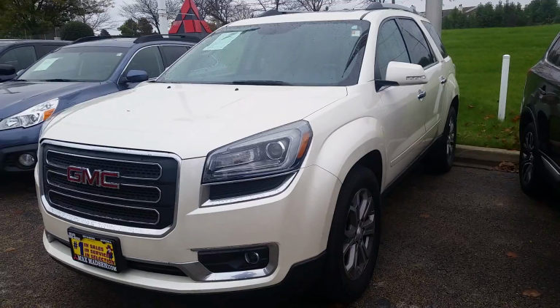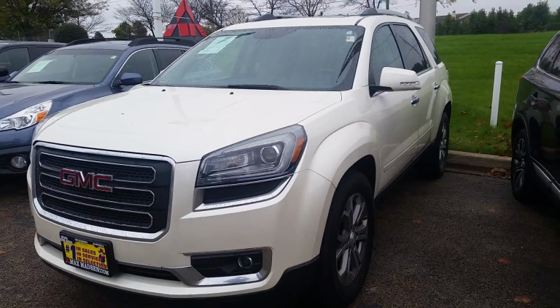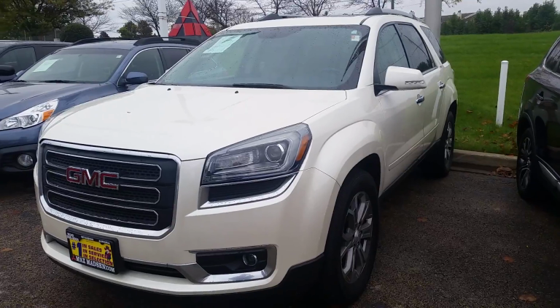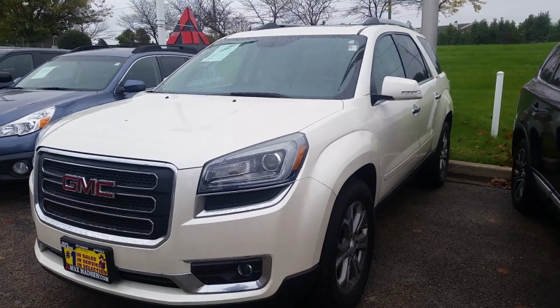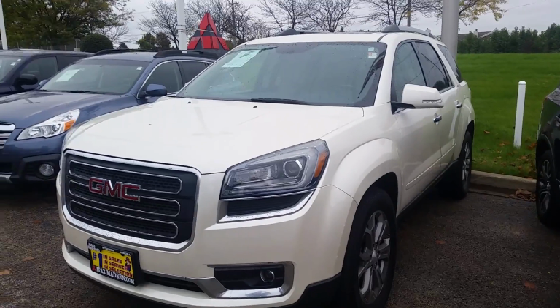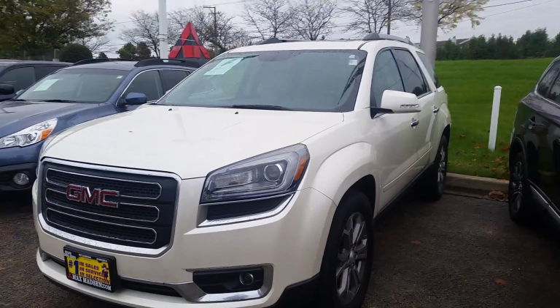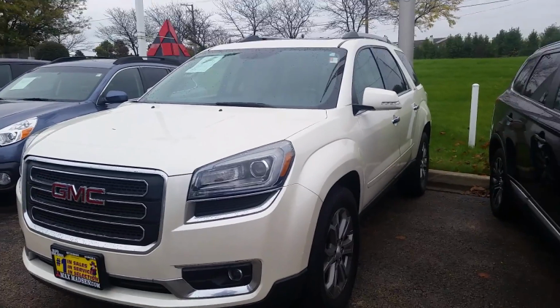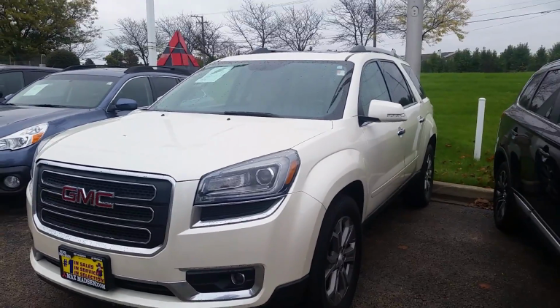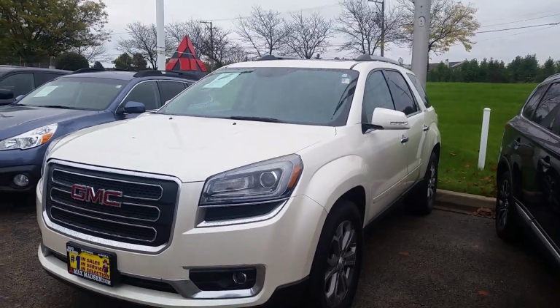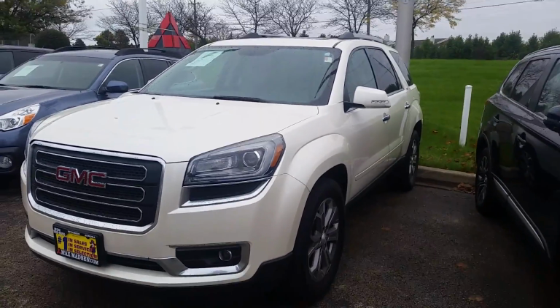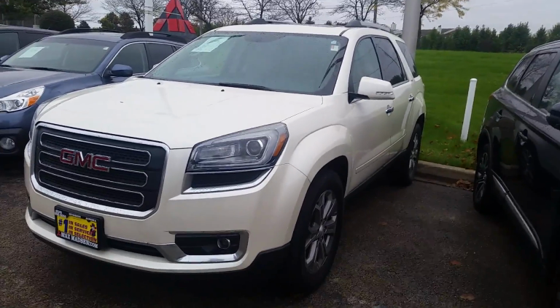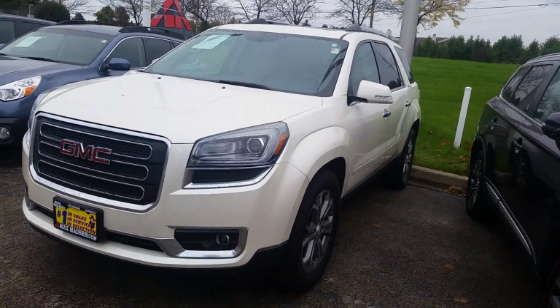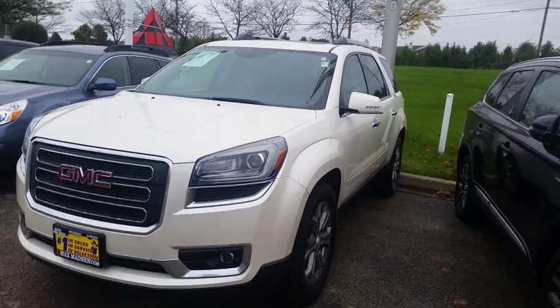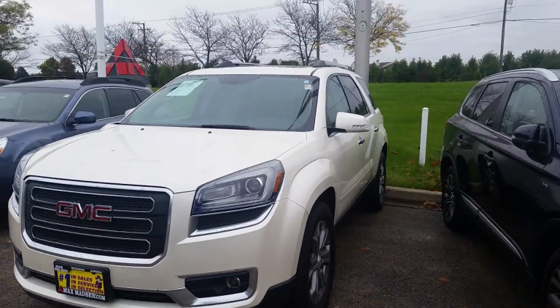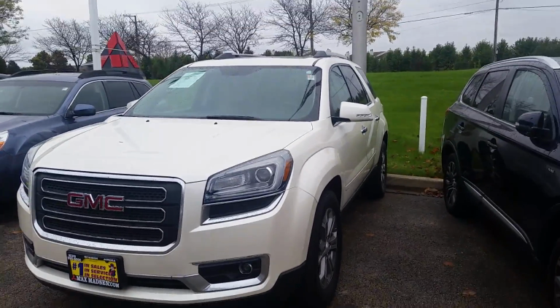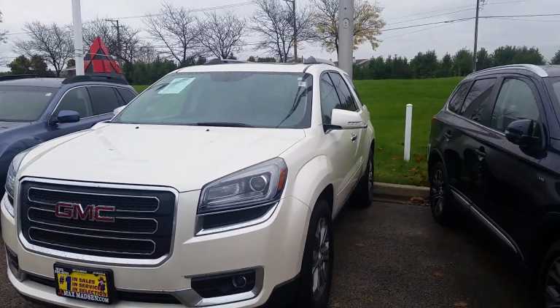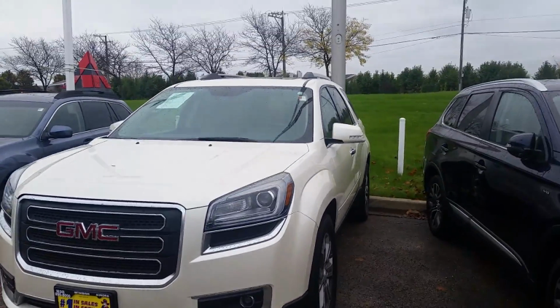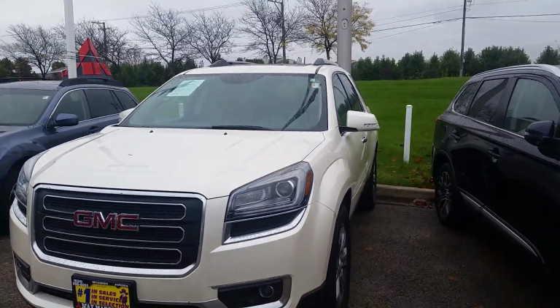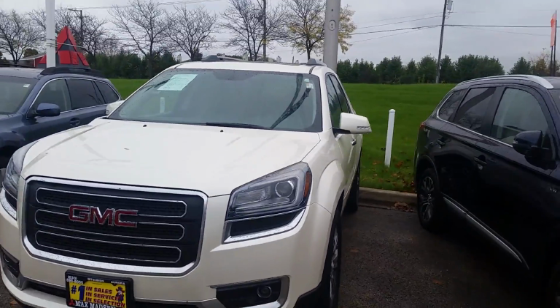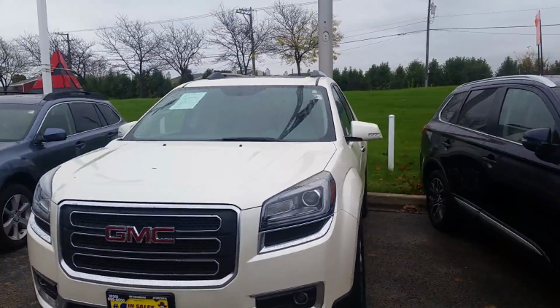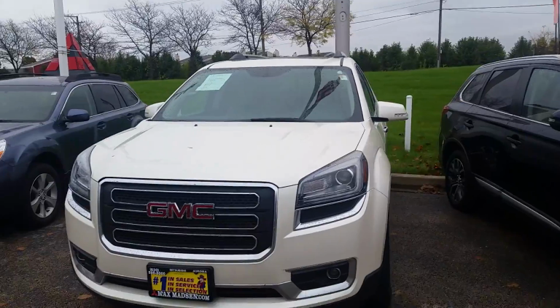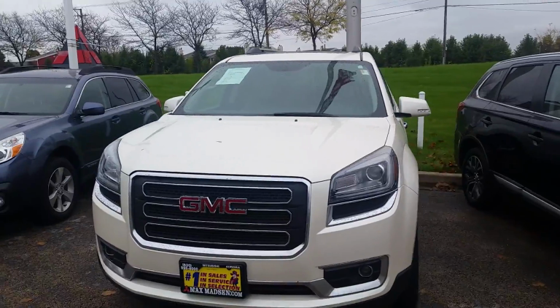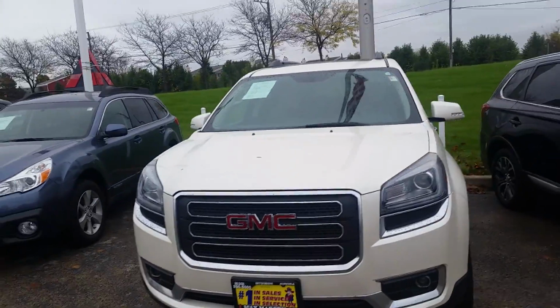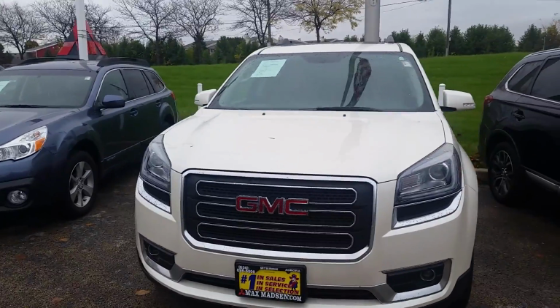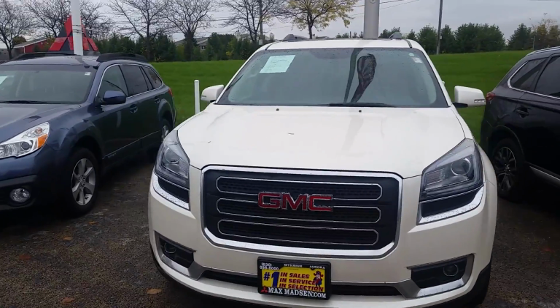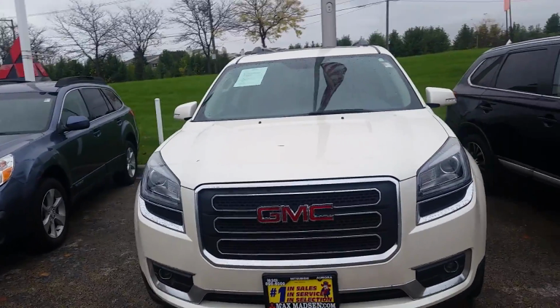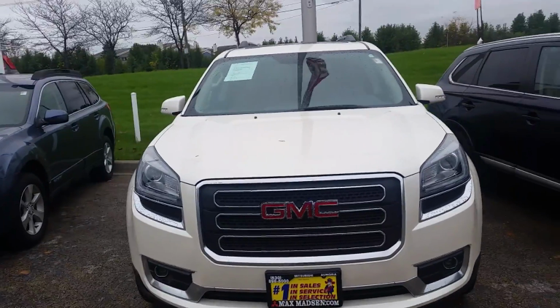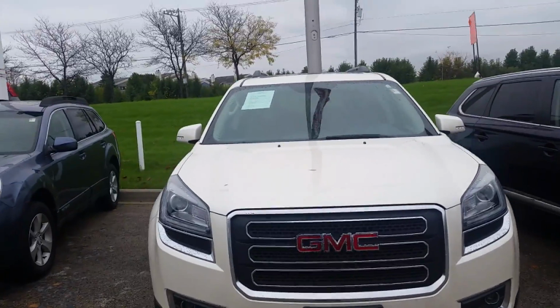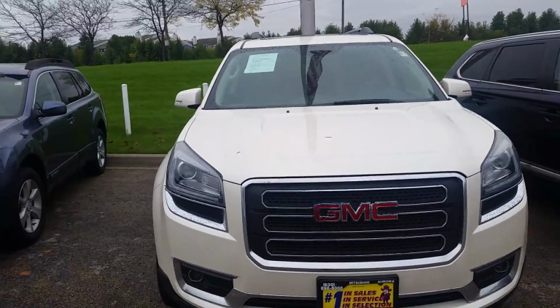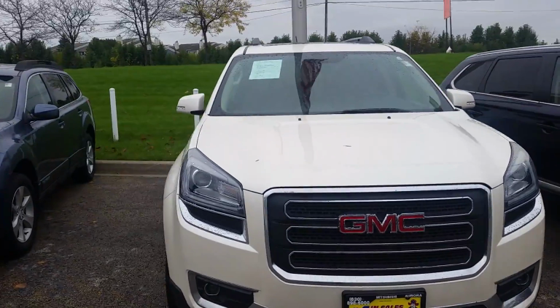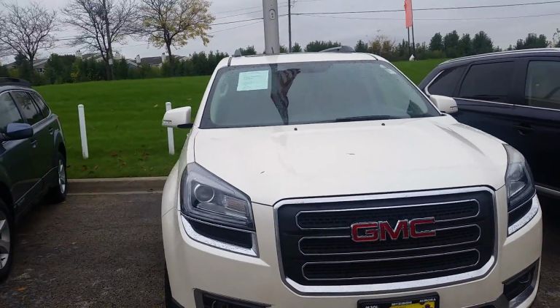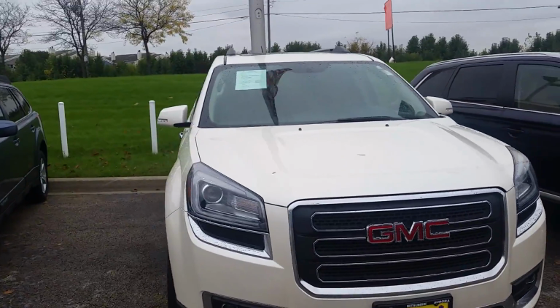Hey there, how you doing? This is John Schultz at Mitsubishi Aurora, giving you a quick walk around on the 2013 GMC Acadia you saw online.